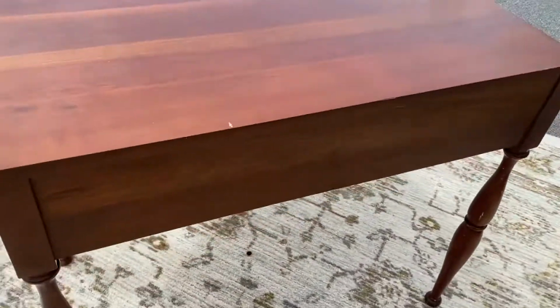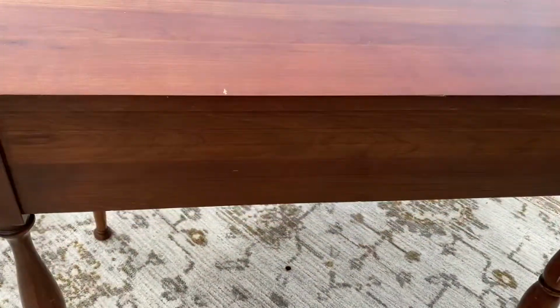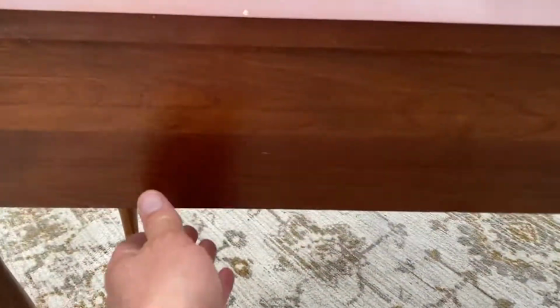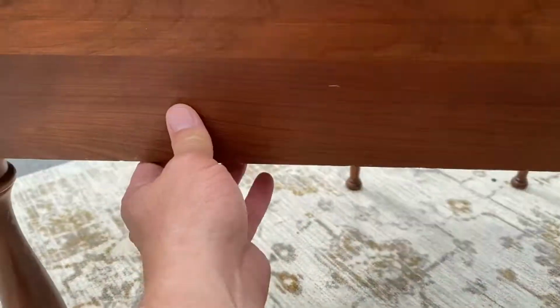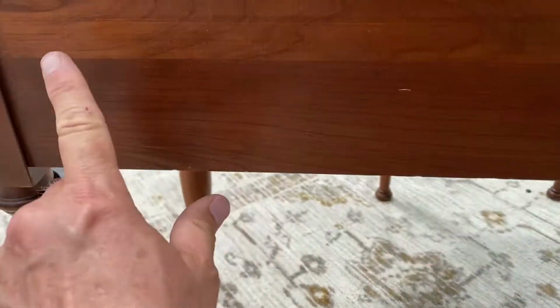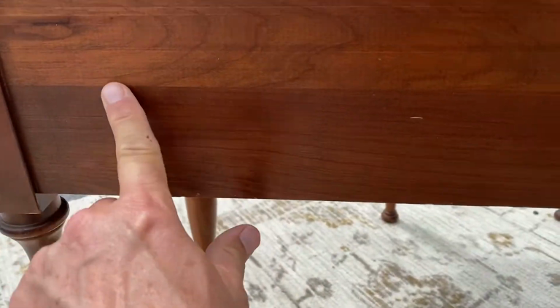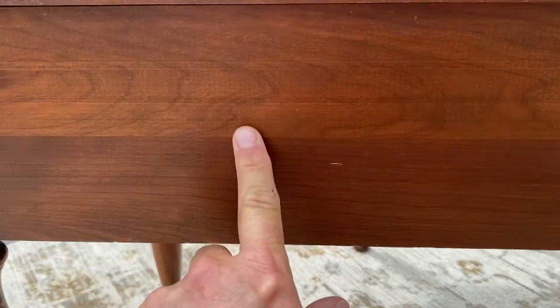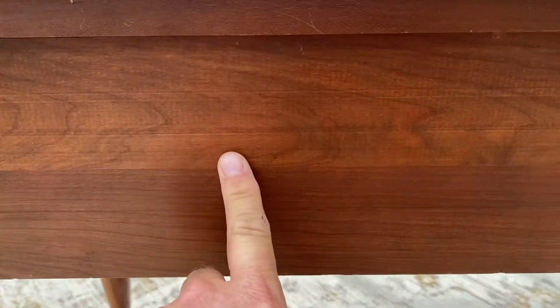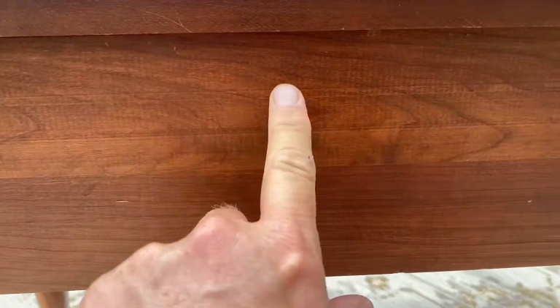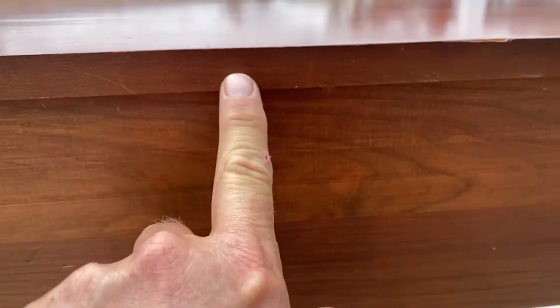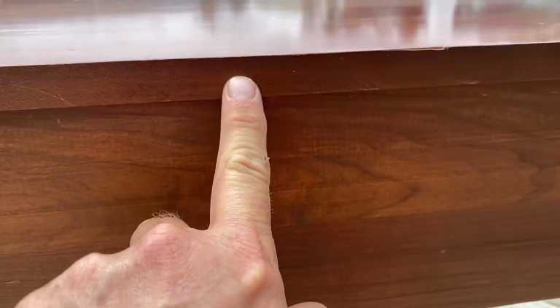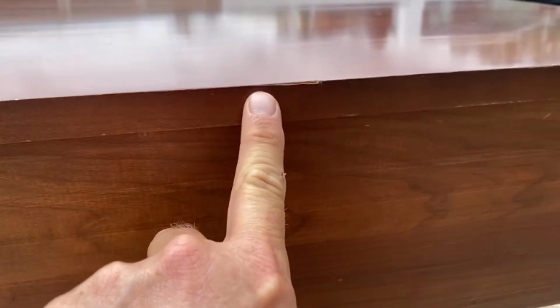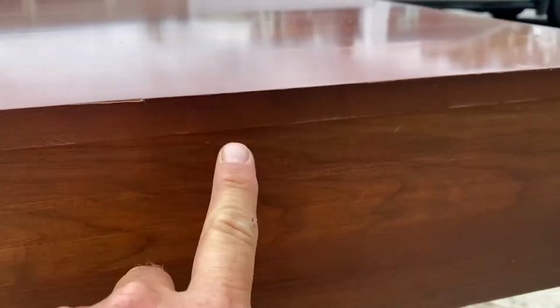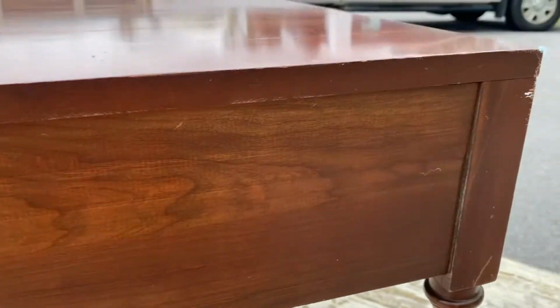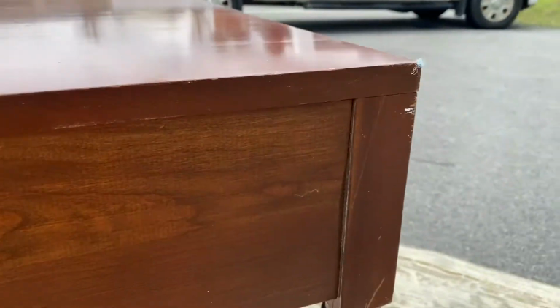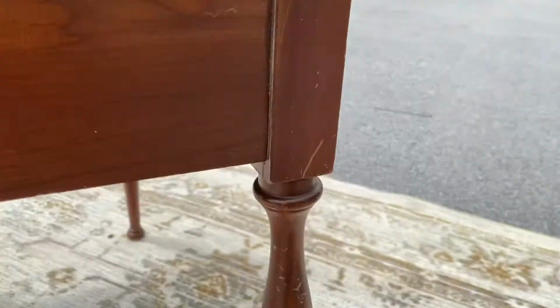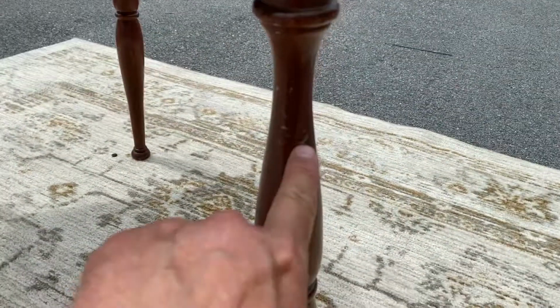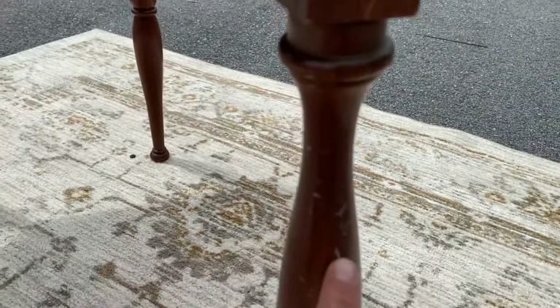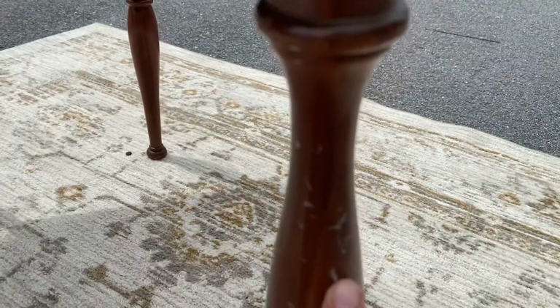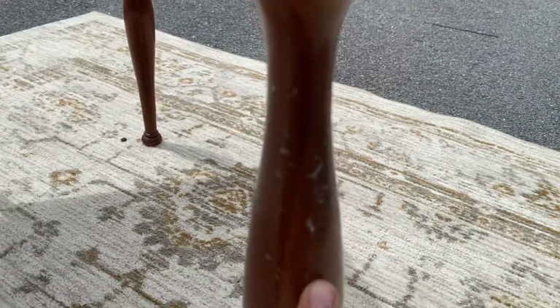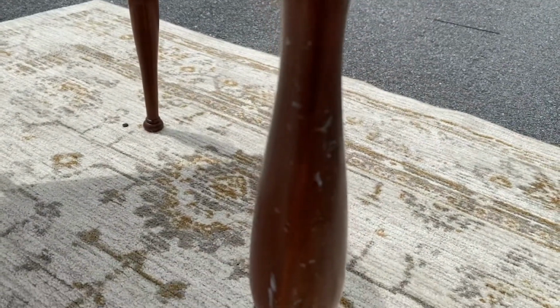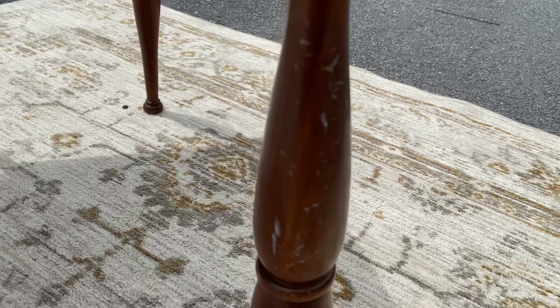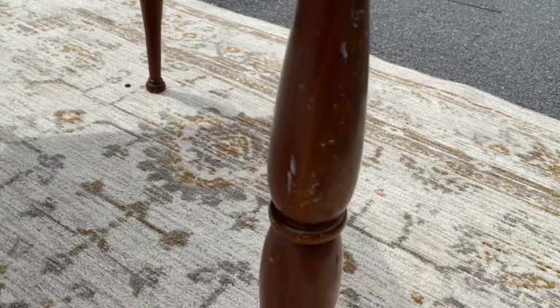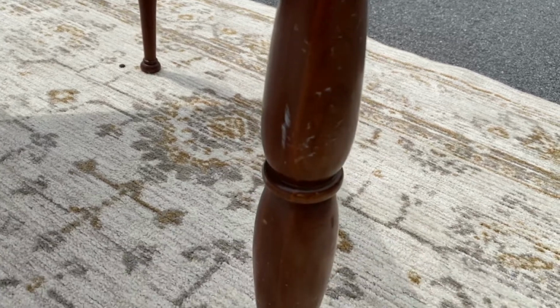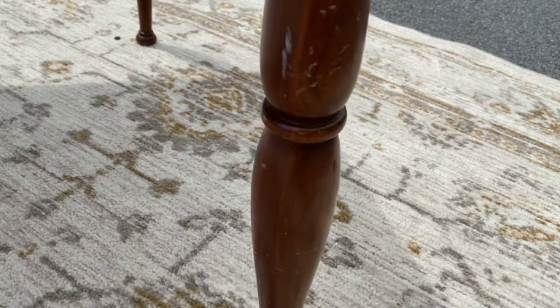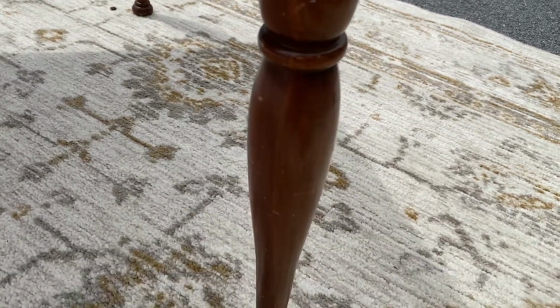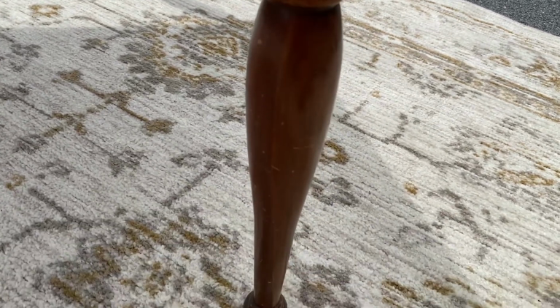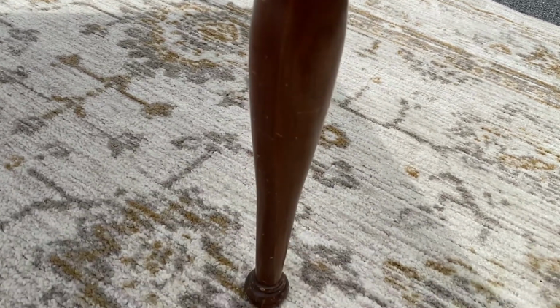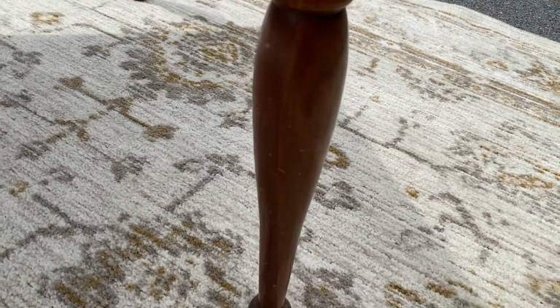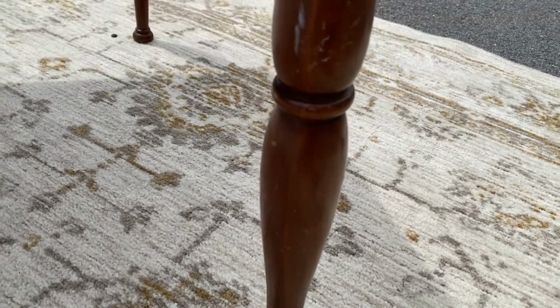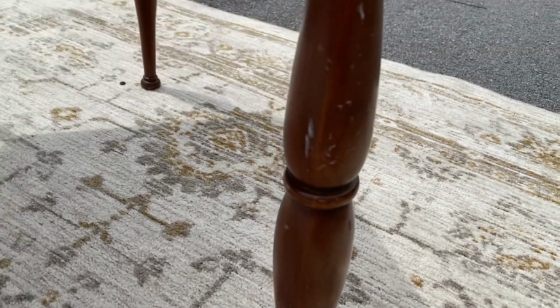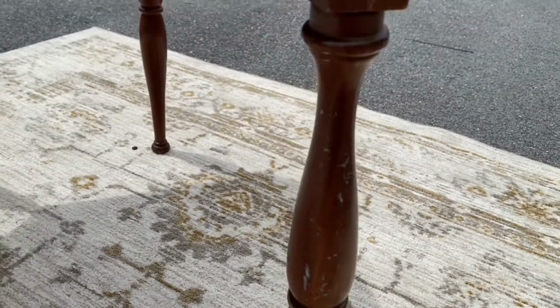Here's the back, but look — it's all cherry. Solid piece. Kind of got some paint transfer because that was probably against the wall.